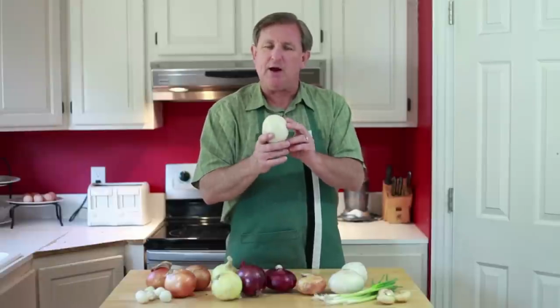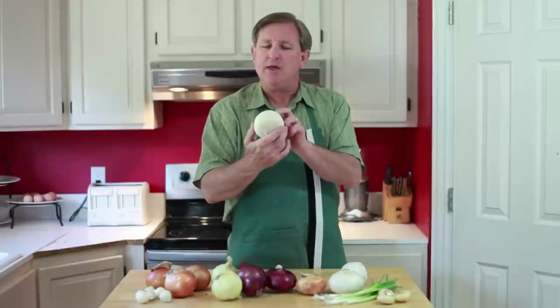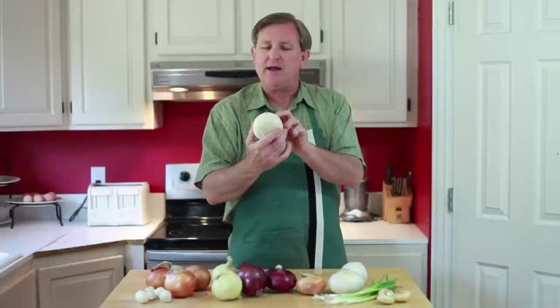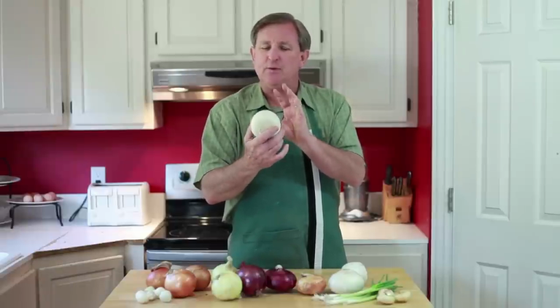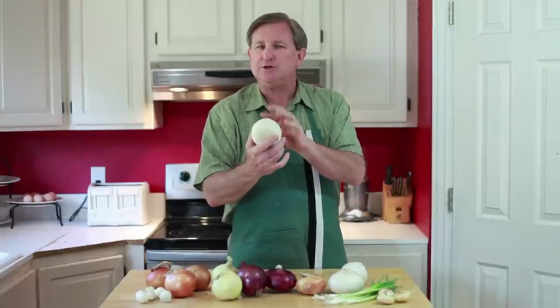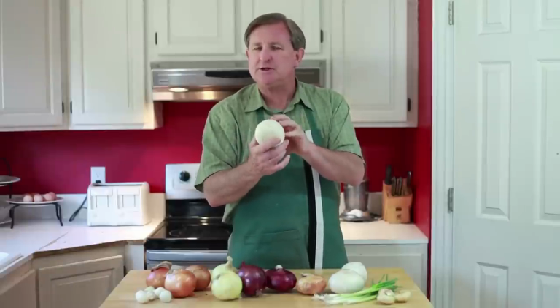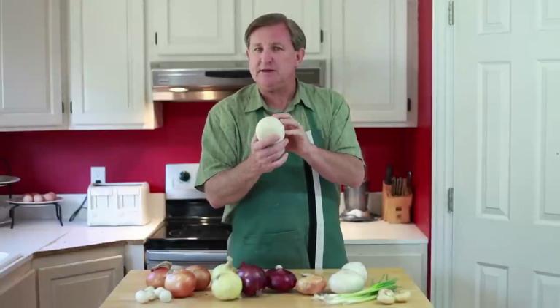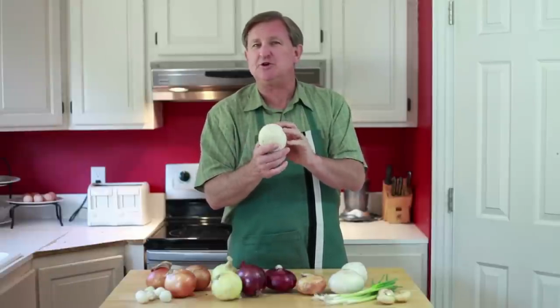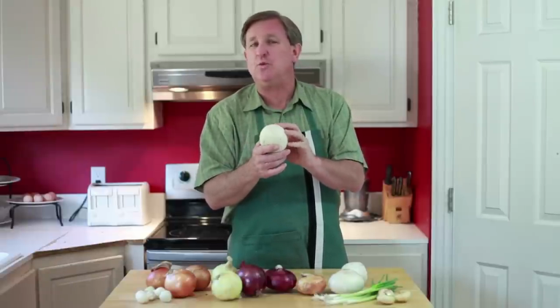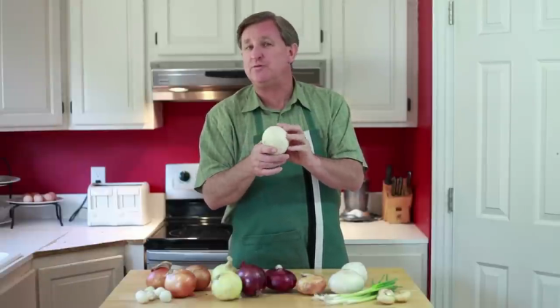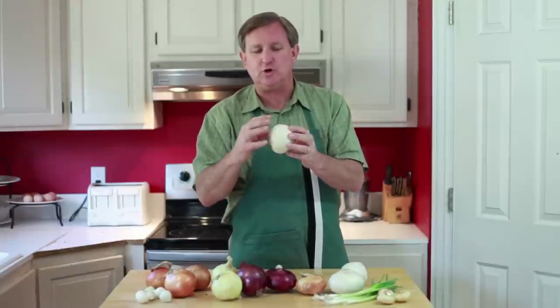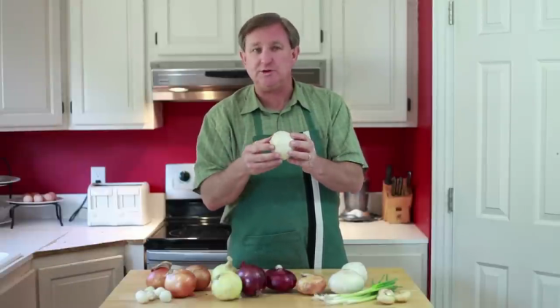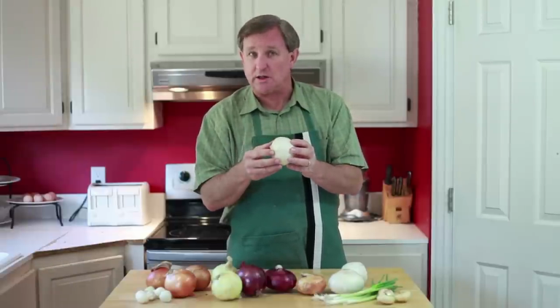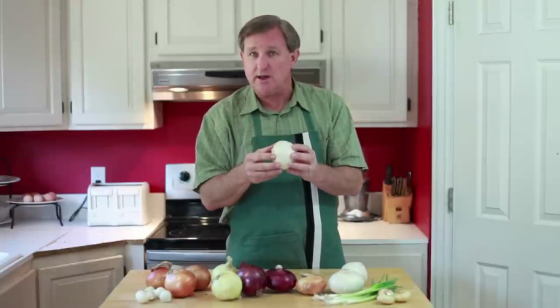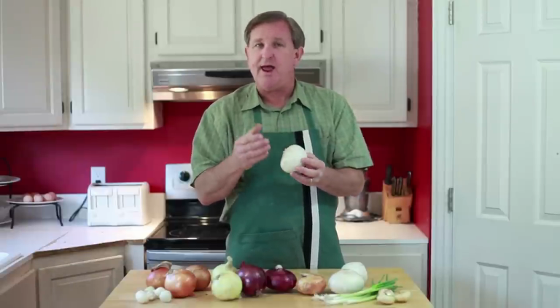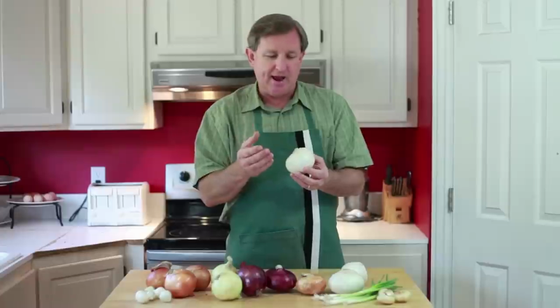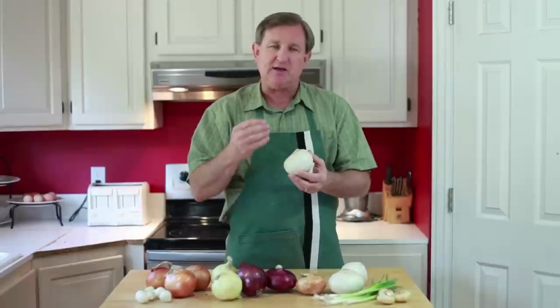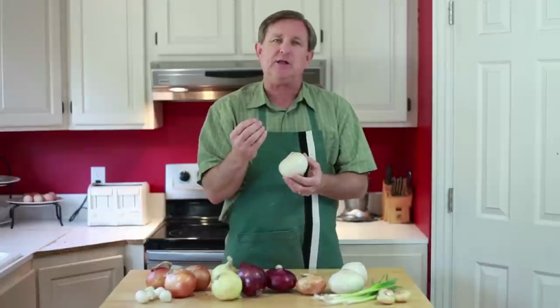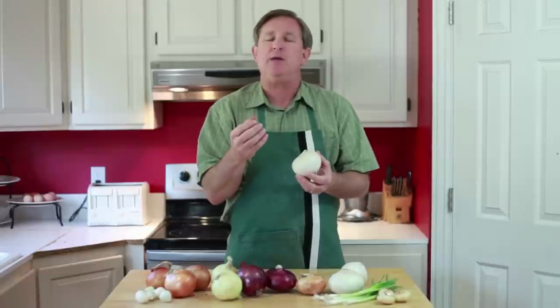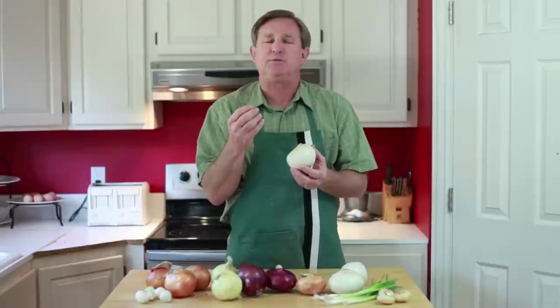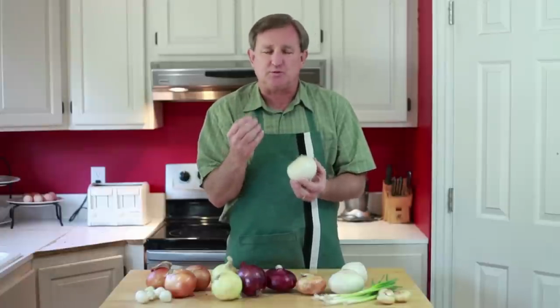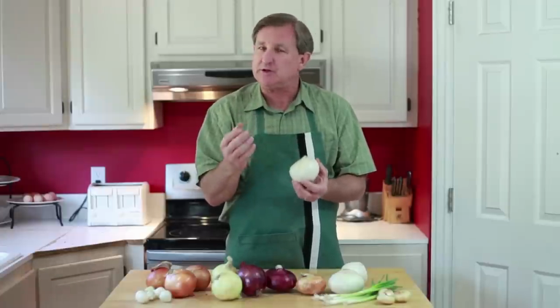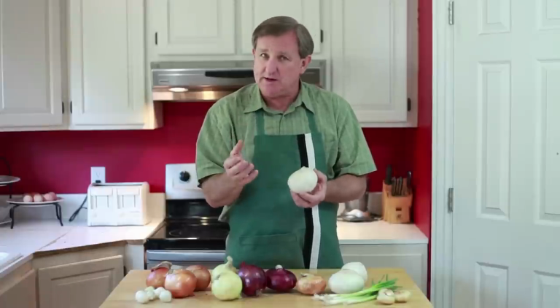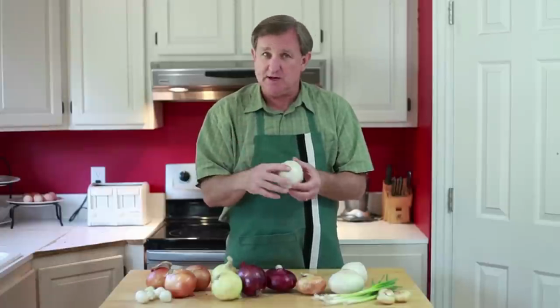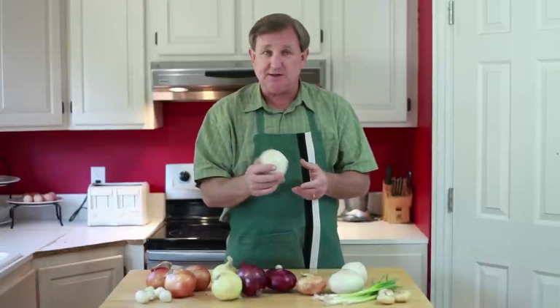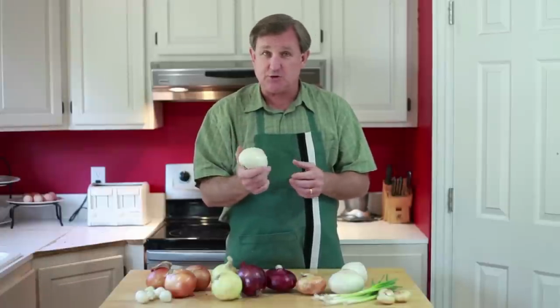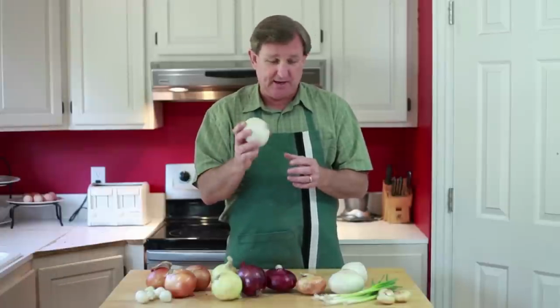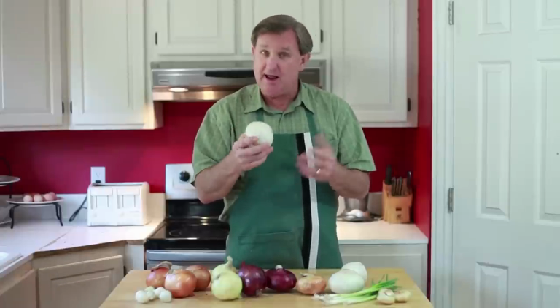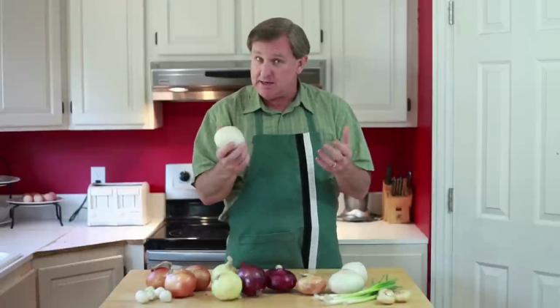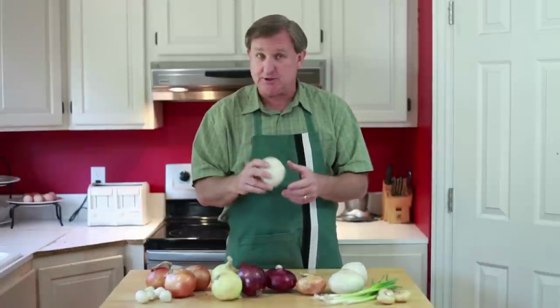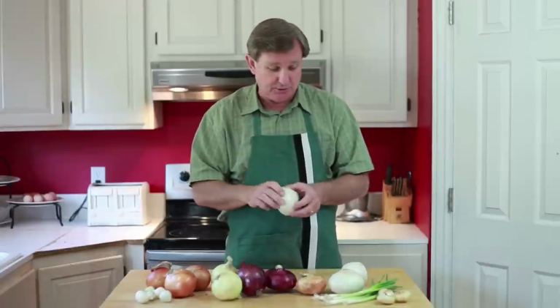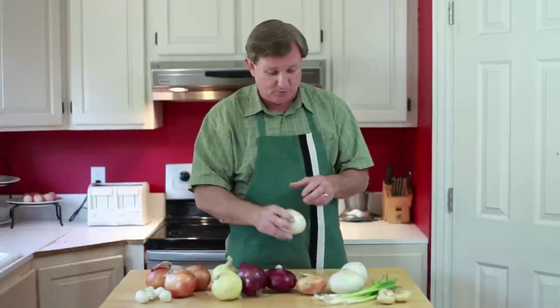When you sauté these, they turn a wonderful golden color and they develop a terrific sweetness that is just great in any dish that you use them for.